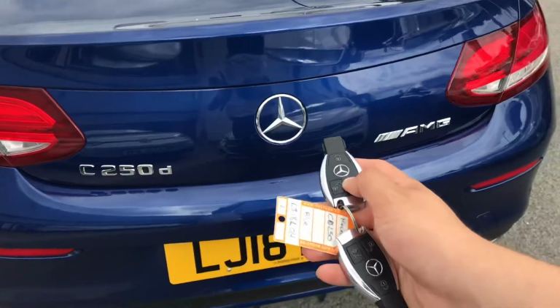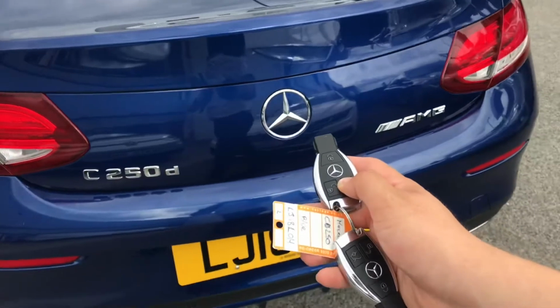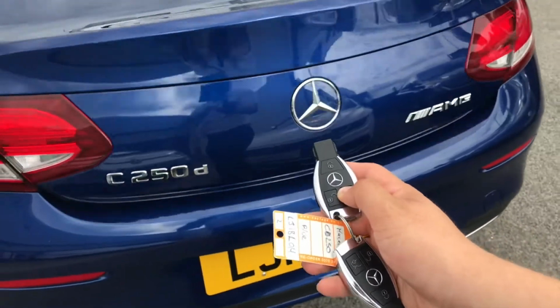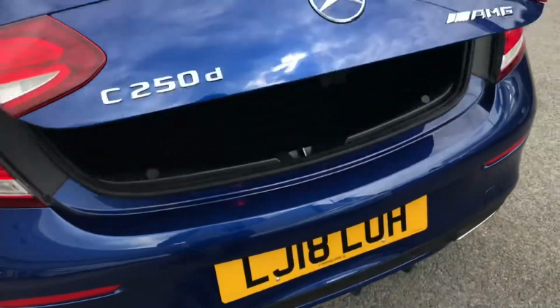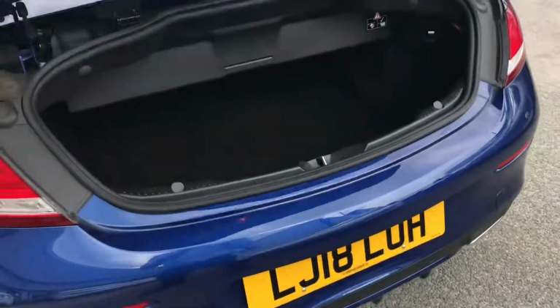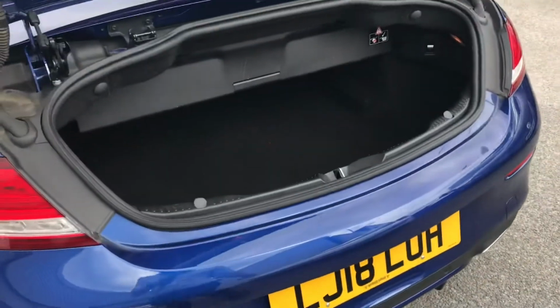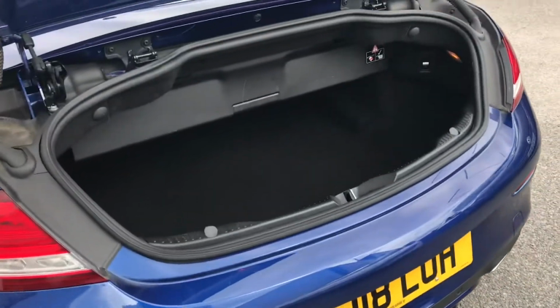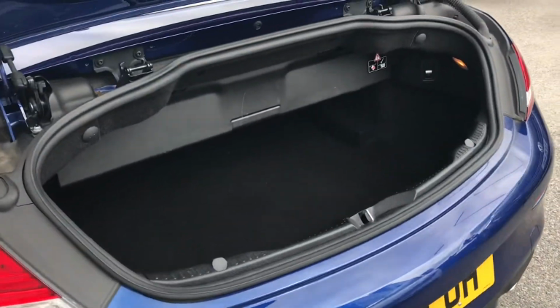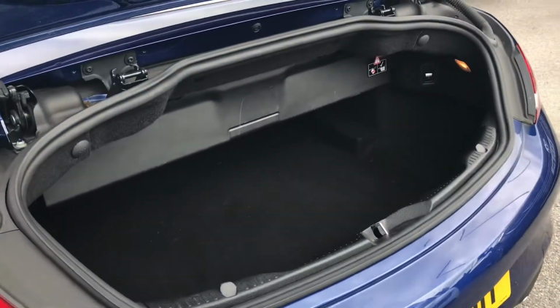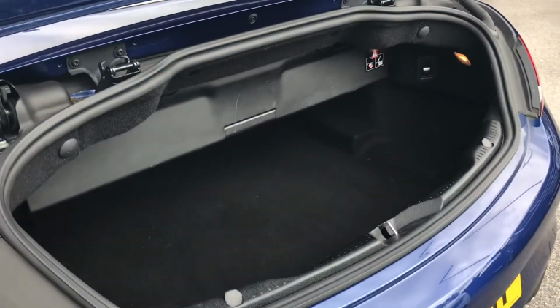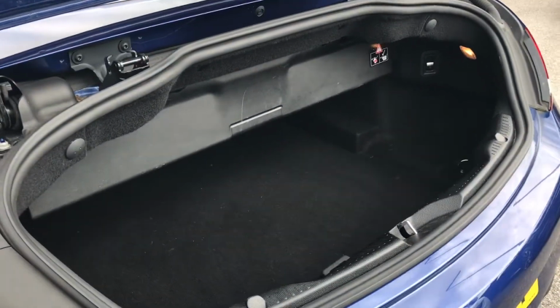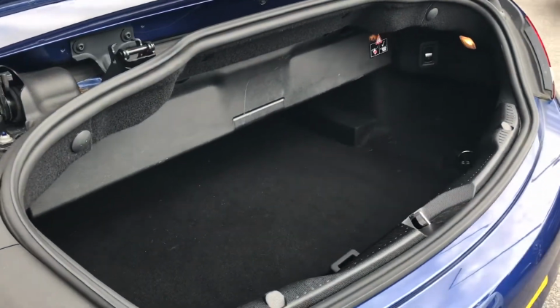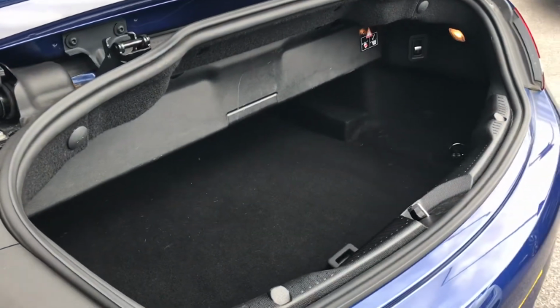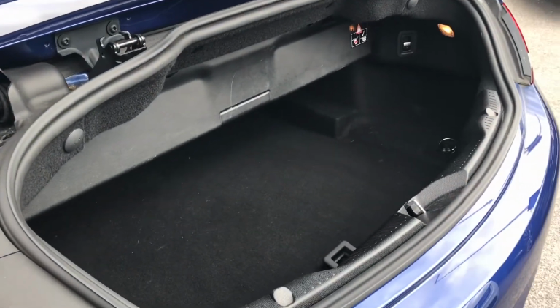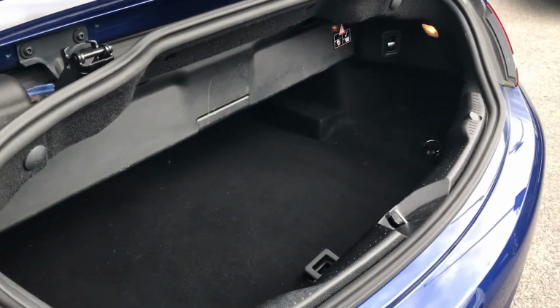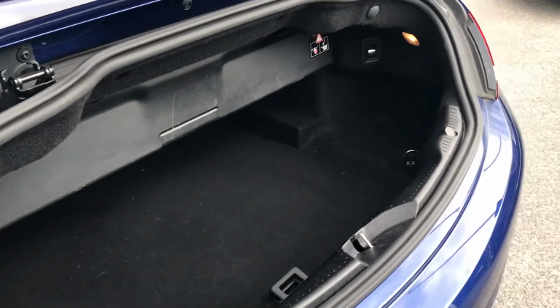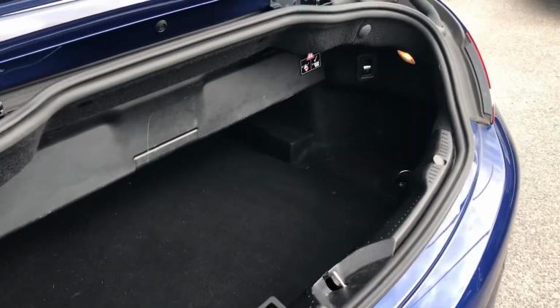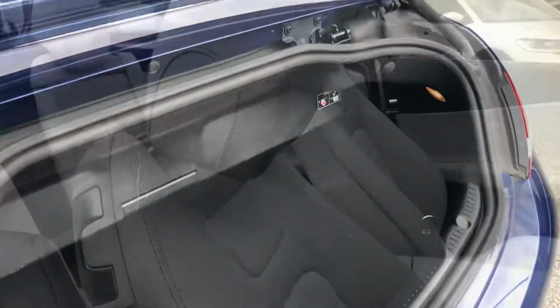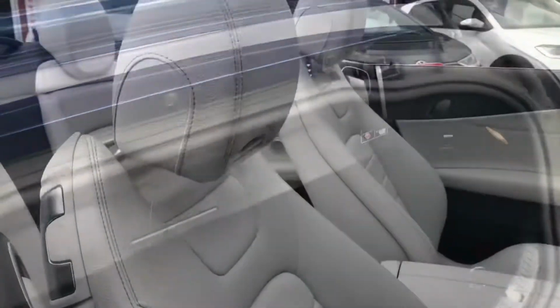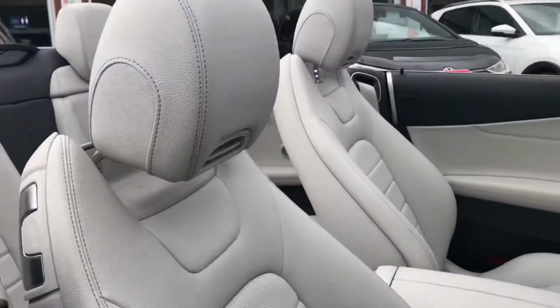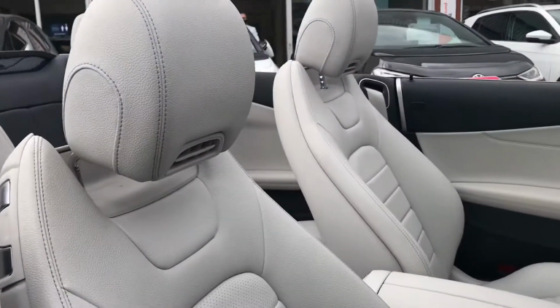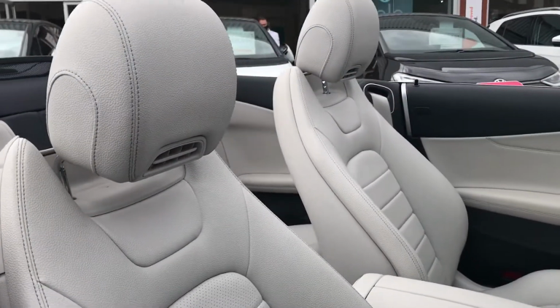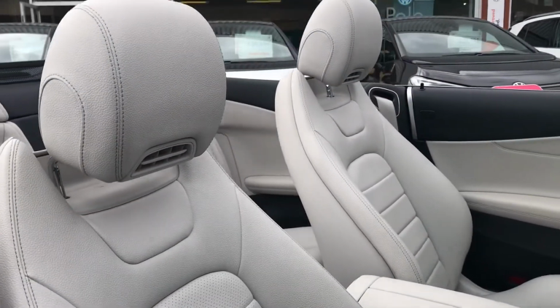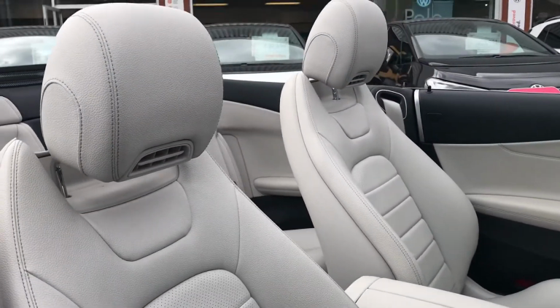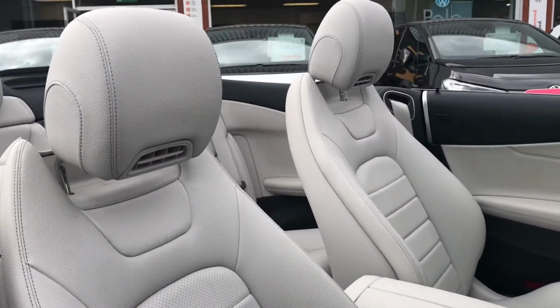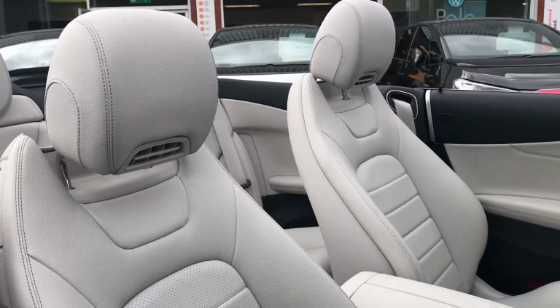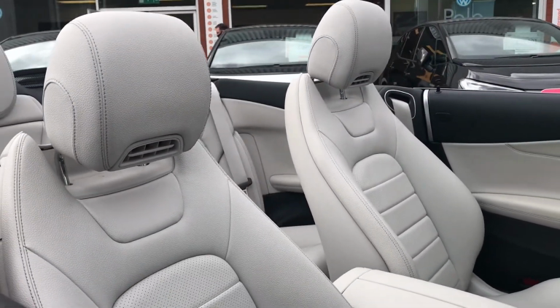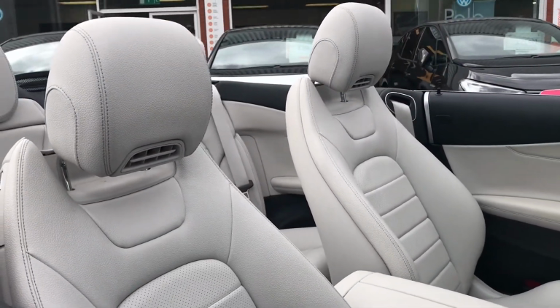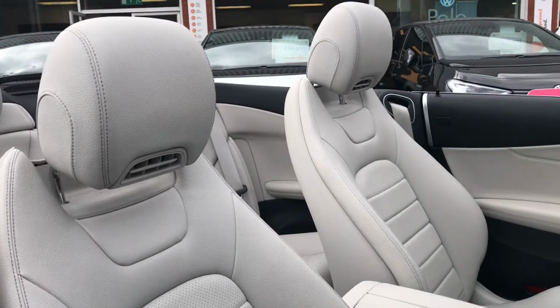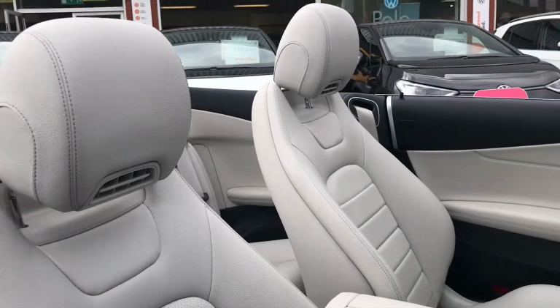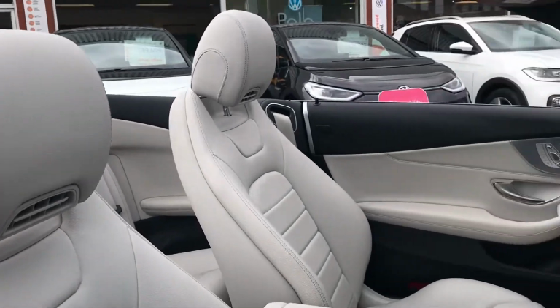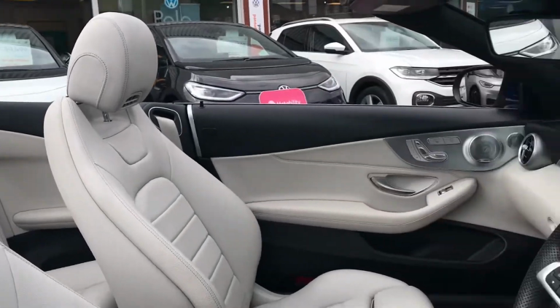Coming around to the back, using the button on your key you can access your spacious boot — it is quite deep and you can fit stuff like shopping inside. Then making our way inside the car you can see we have the crystal grey interior upholstery which really does create a comfortable look.